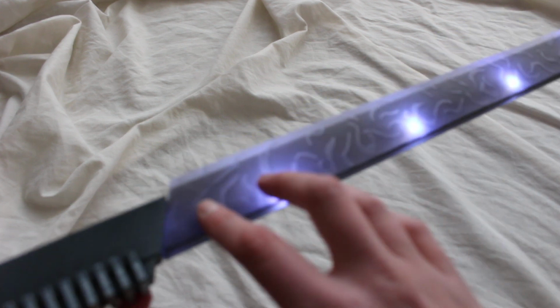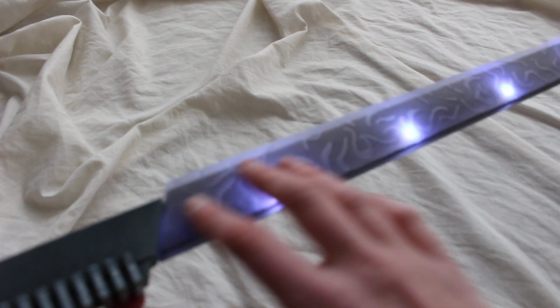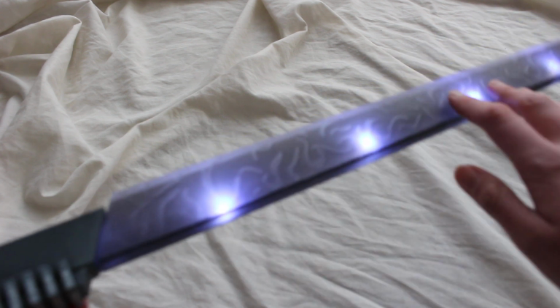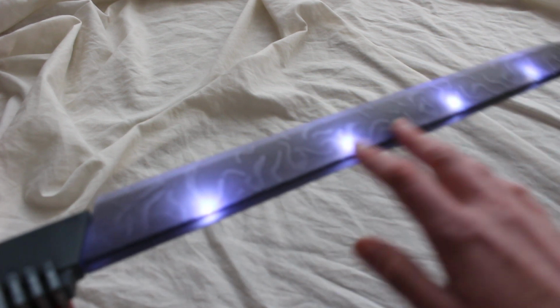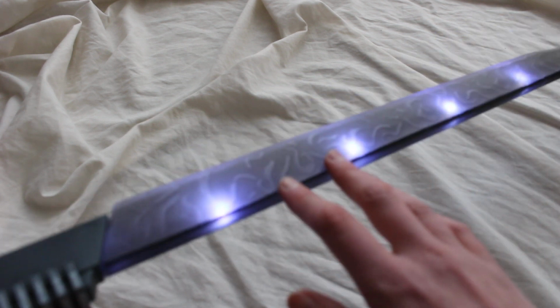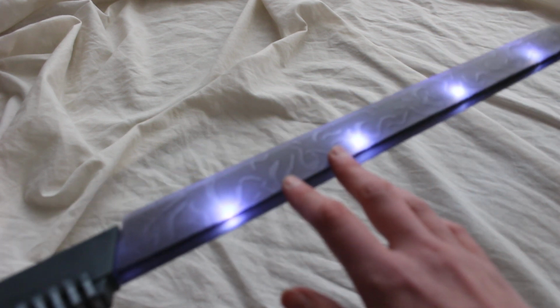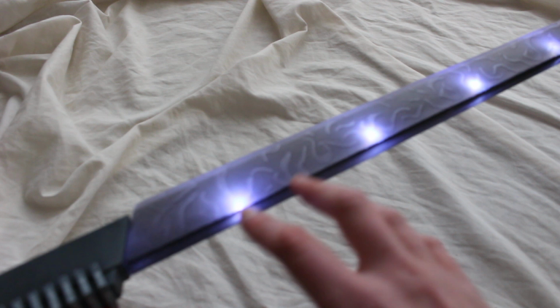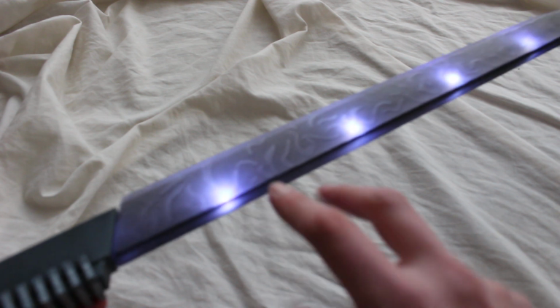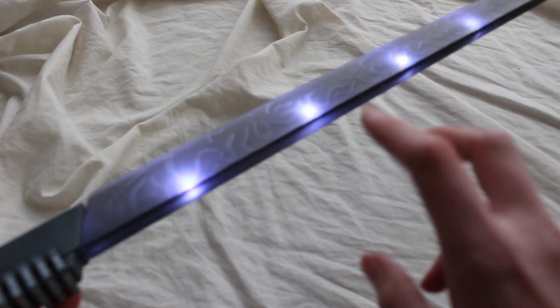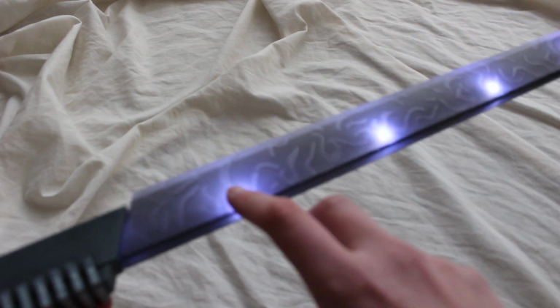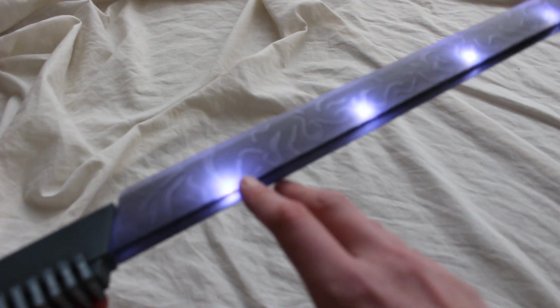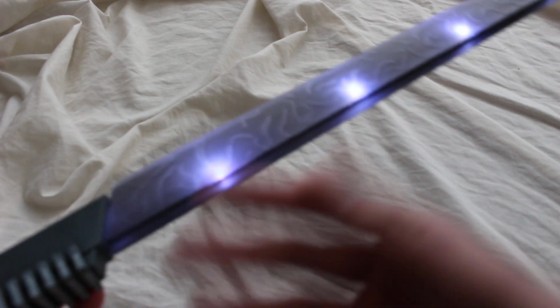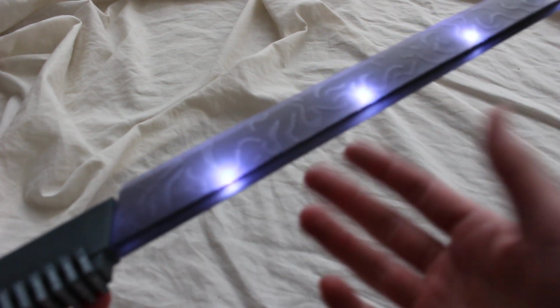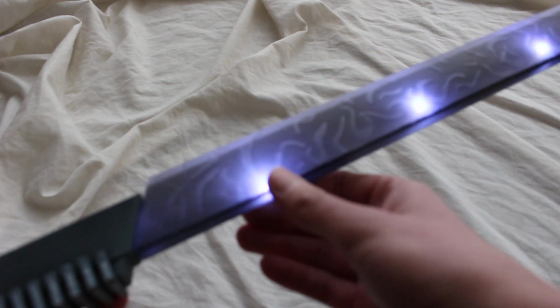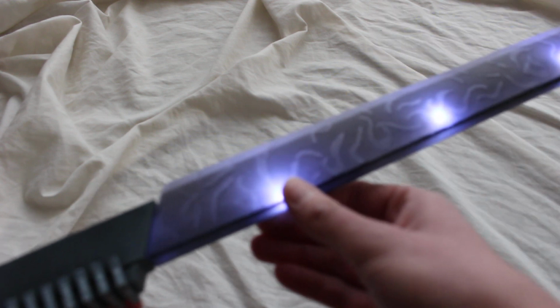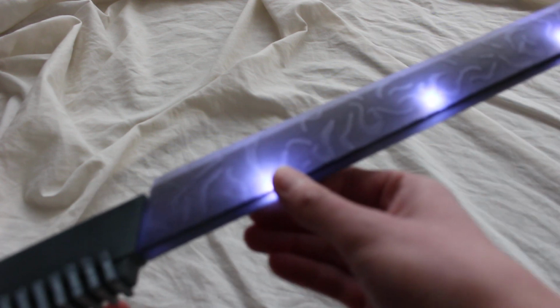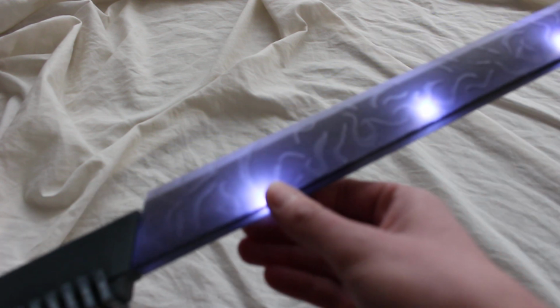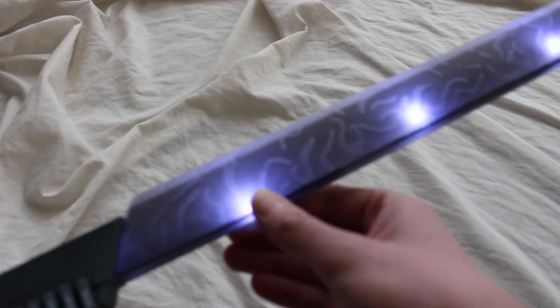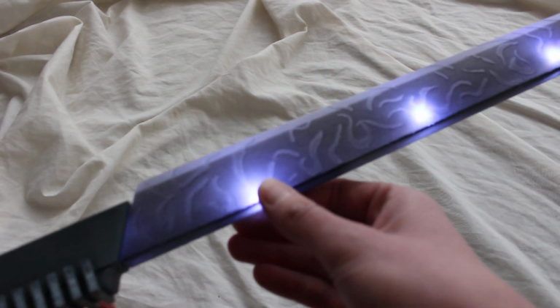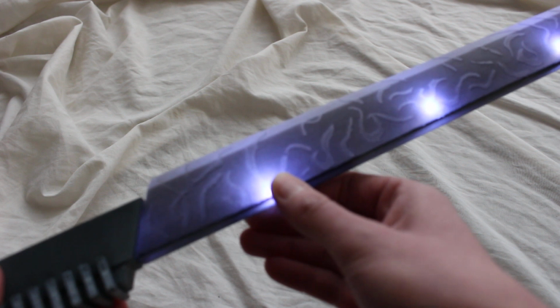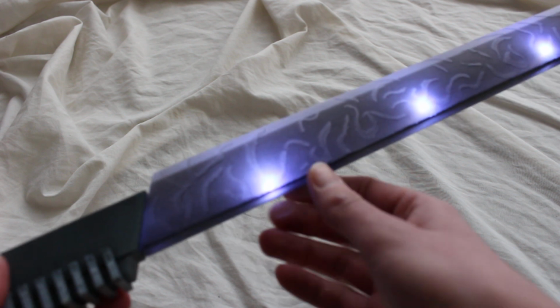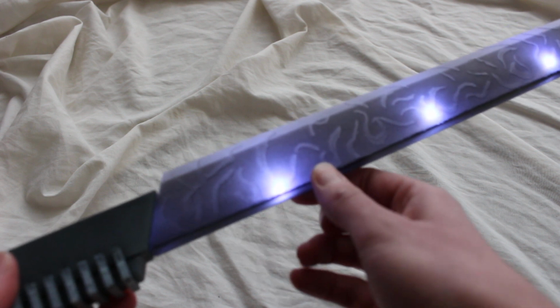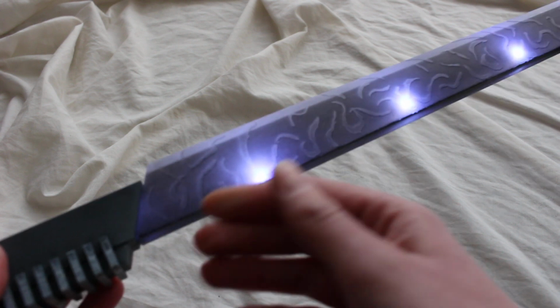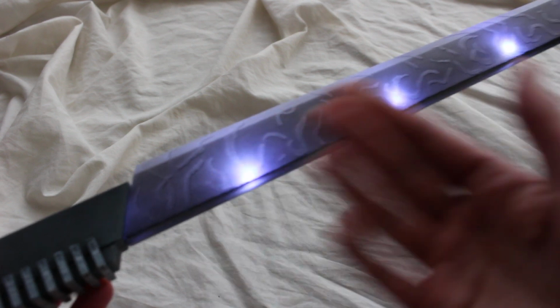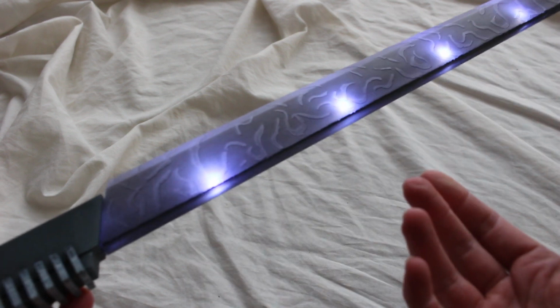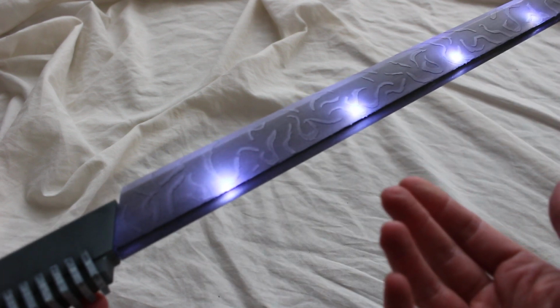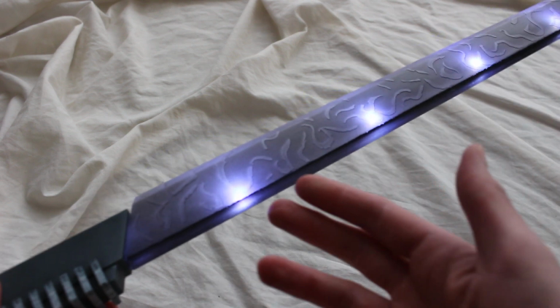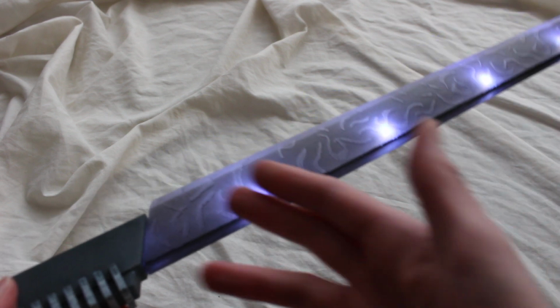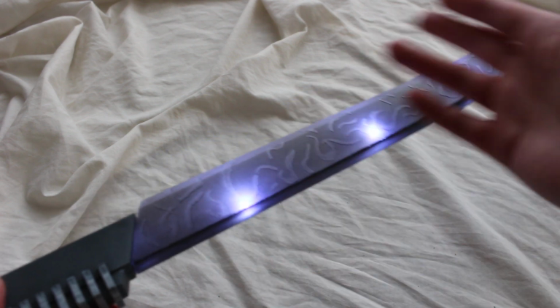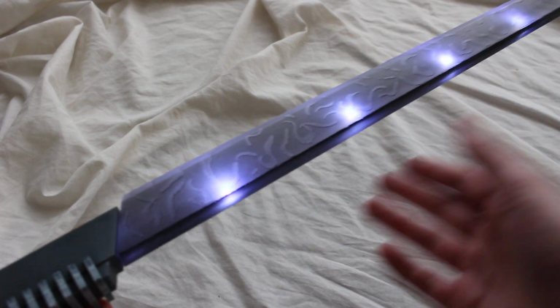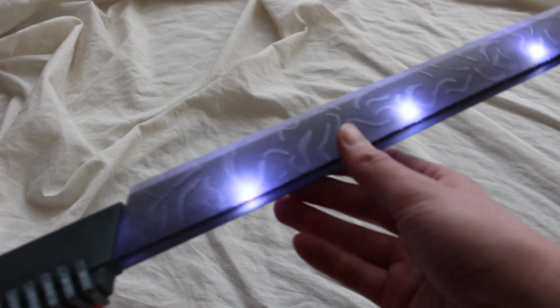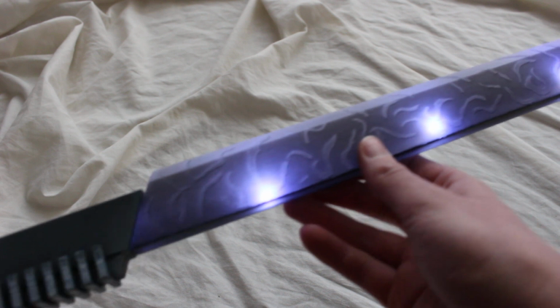You've got to make the blade itself black. The actual lighting for the lightsaber still basically needs to be white, but the blade itself can be mostly black, and then you have some of the light shine through.